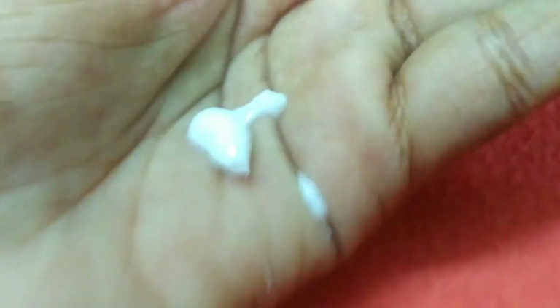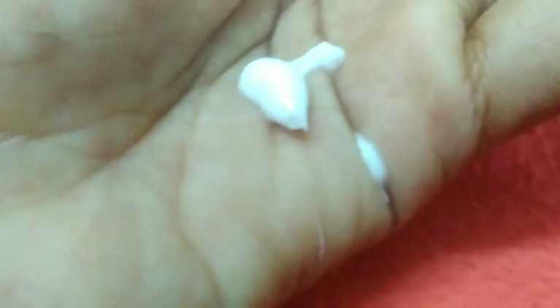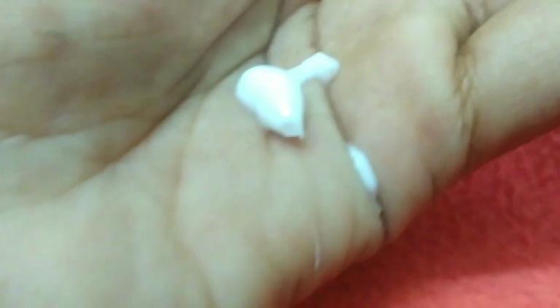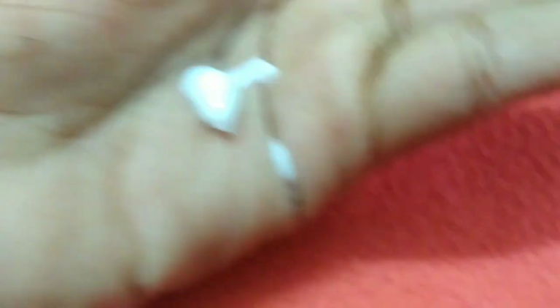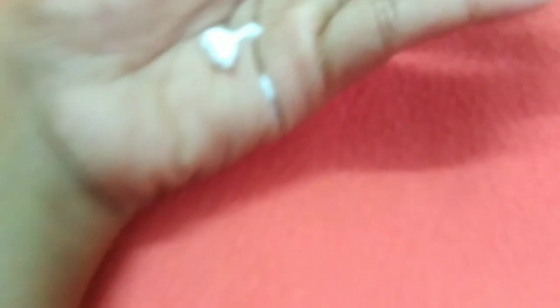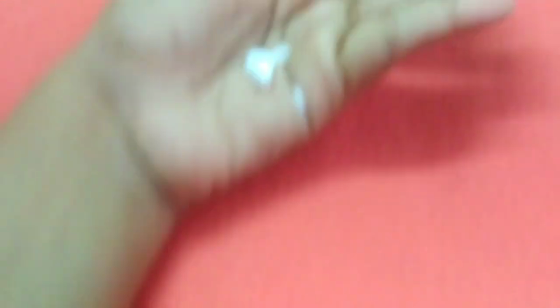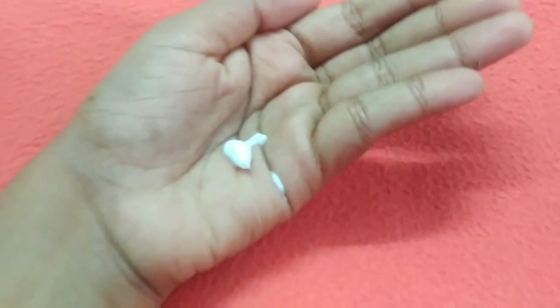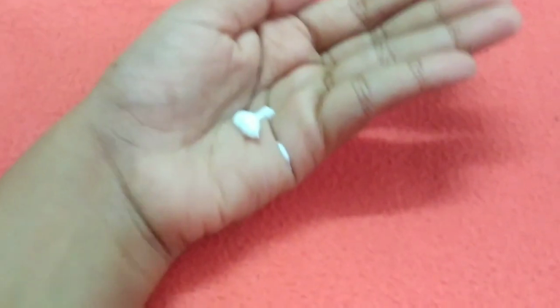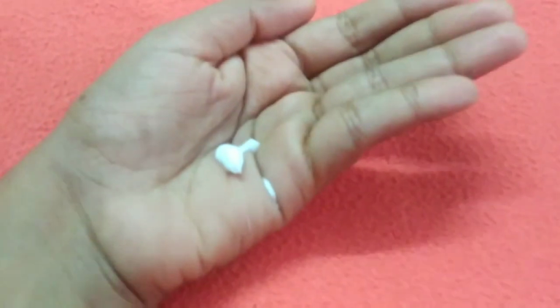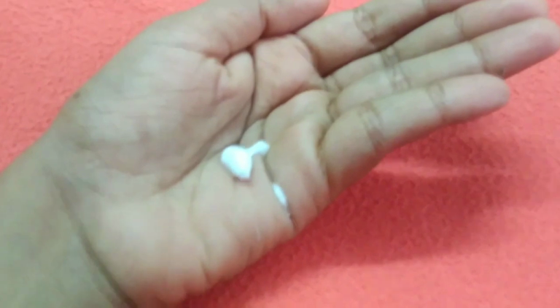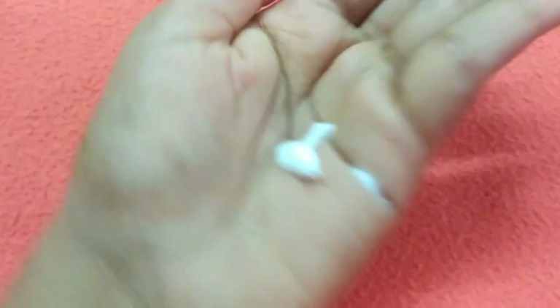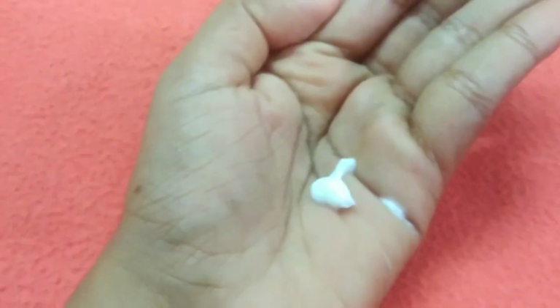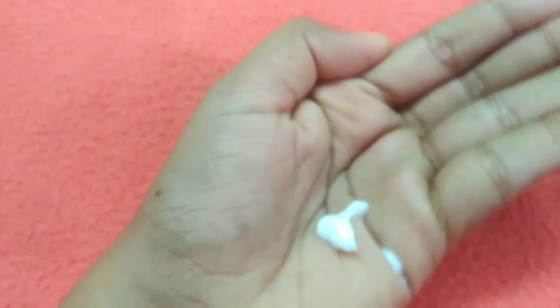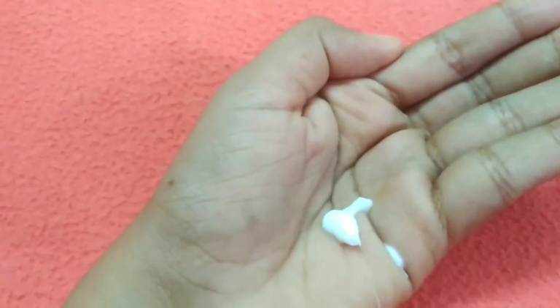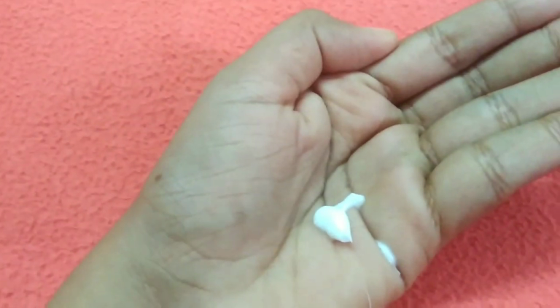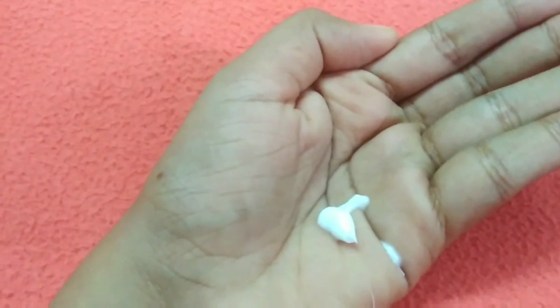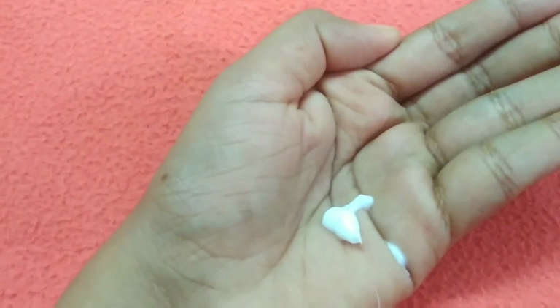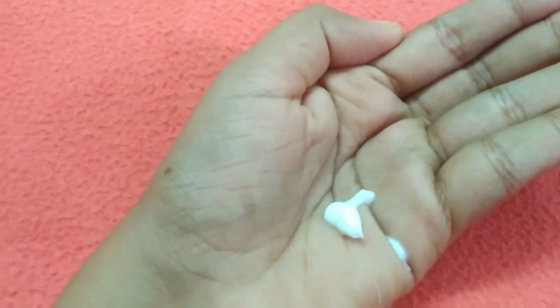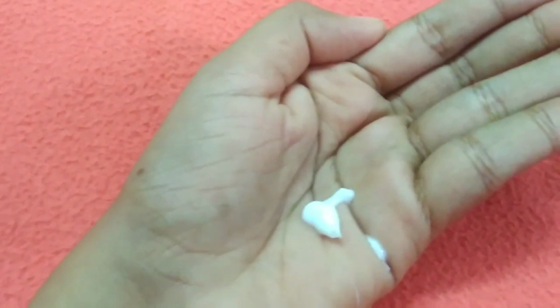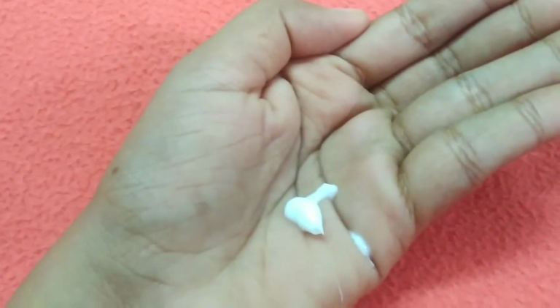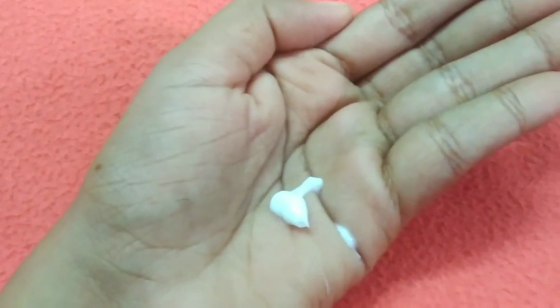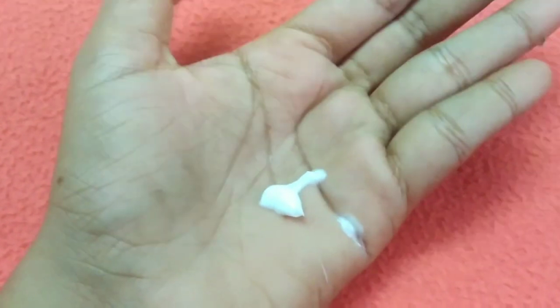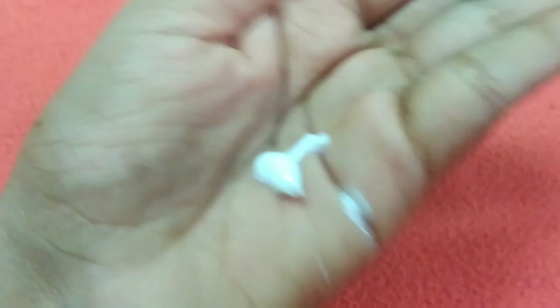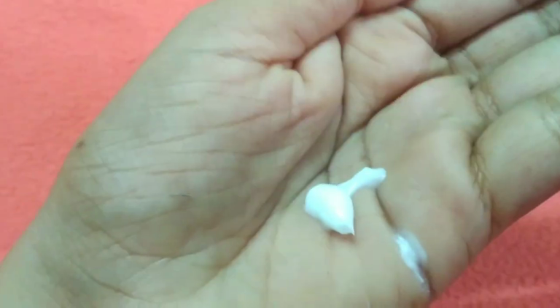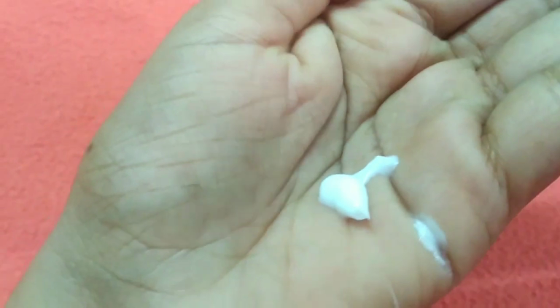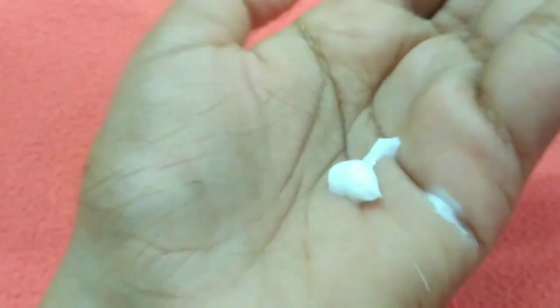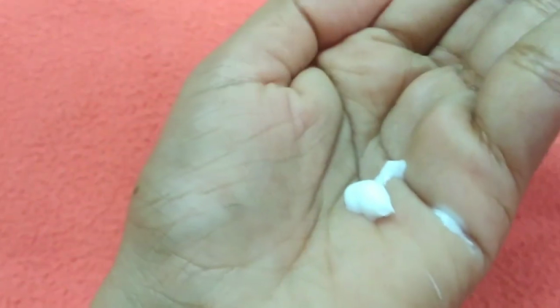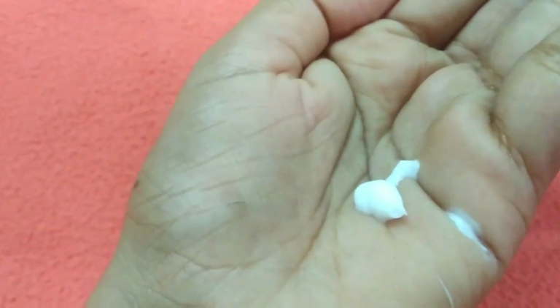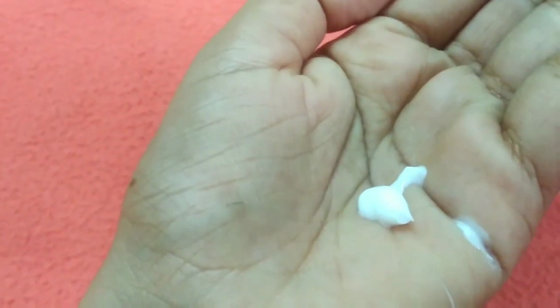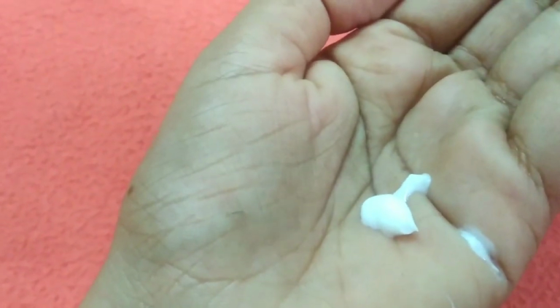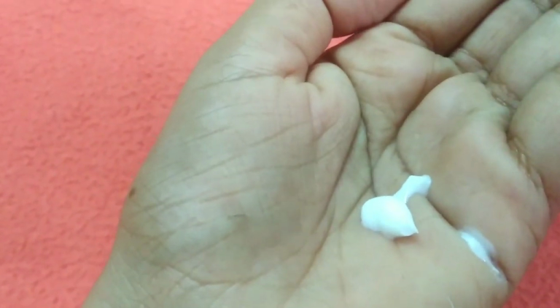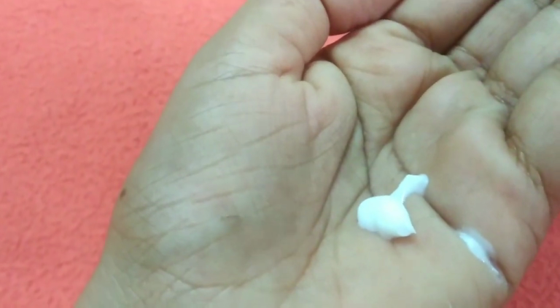Friends, let's look at this. If you are using this formula baby cream, the texture is super smooth. It works well on elbows and knees.